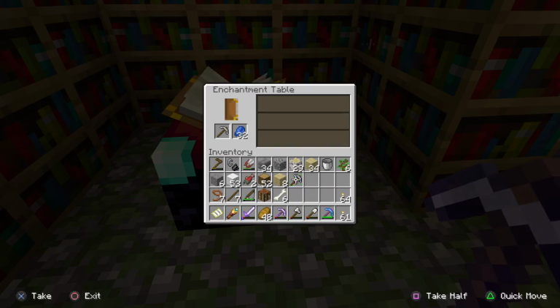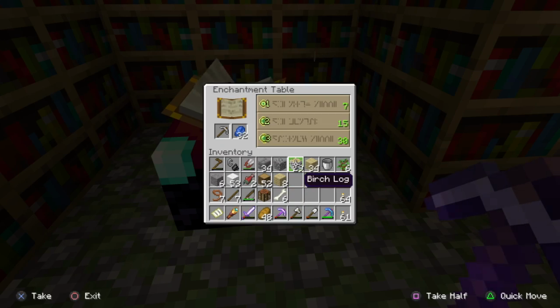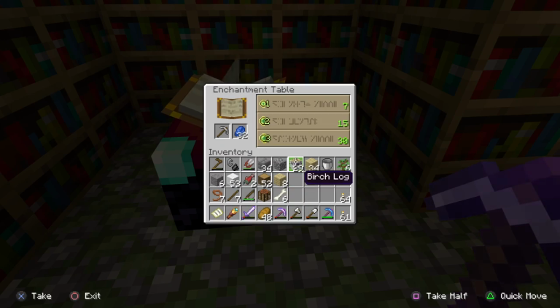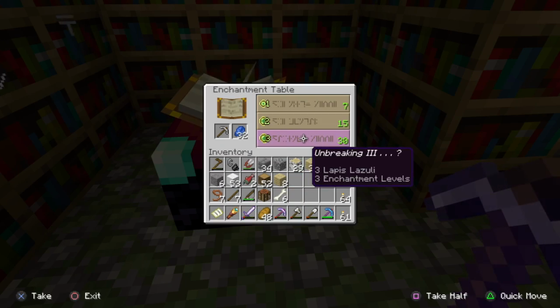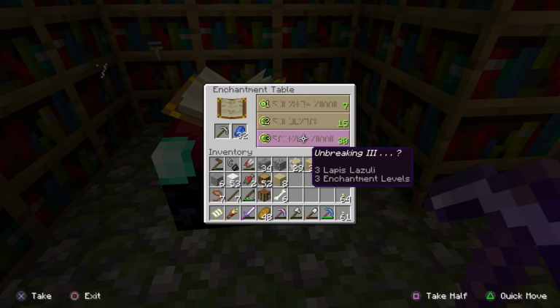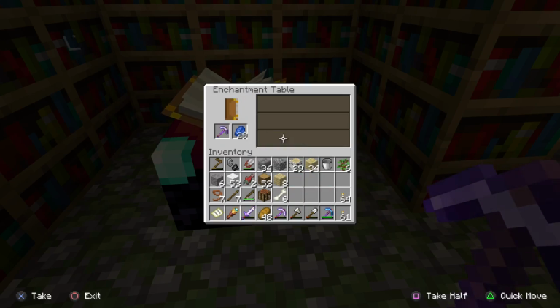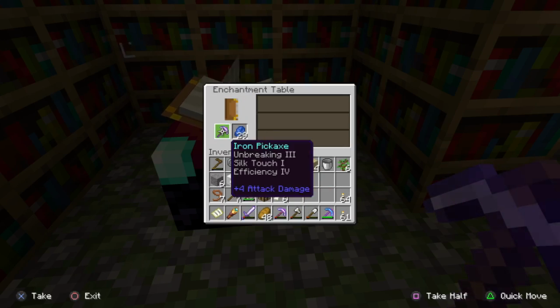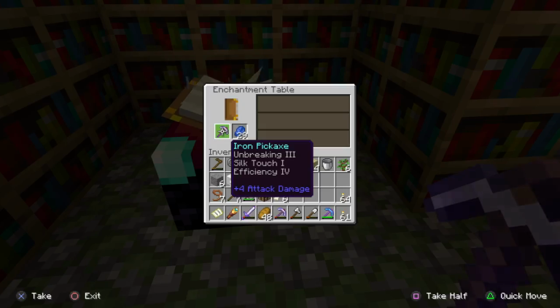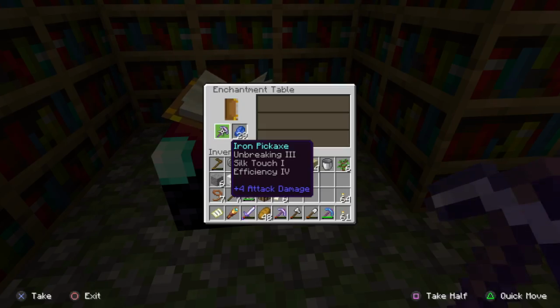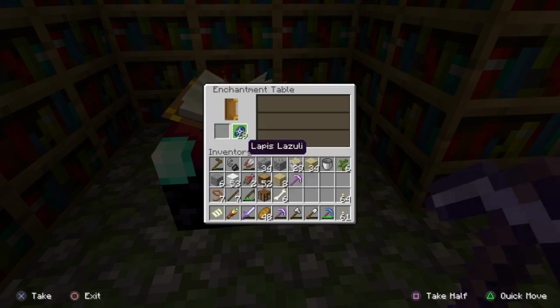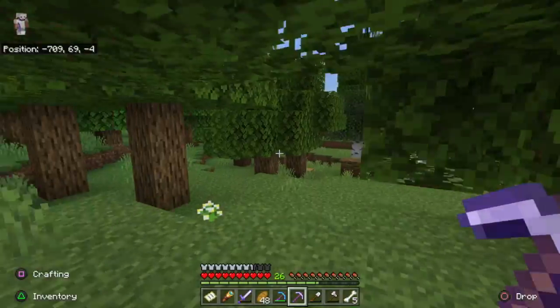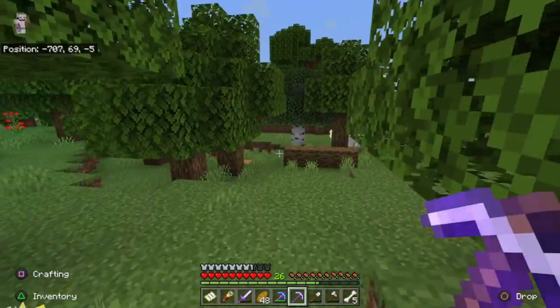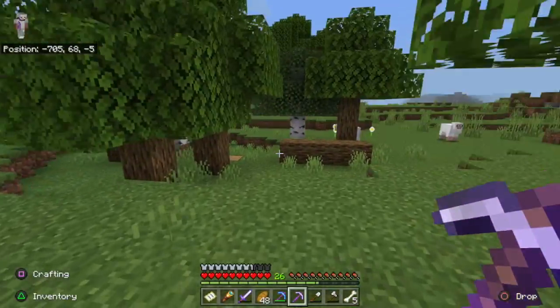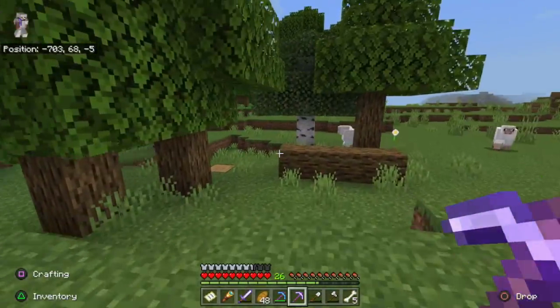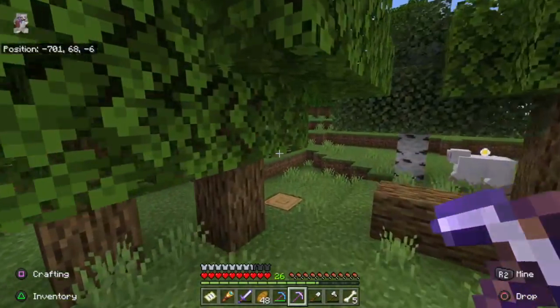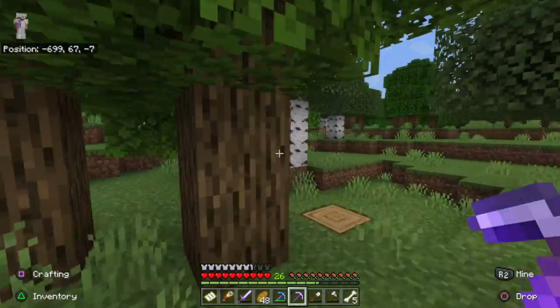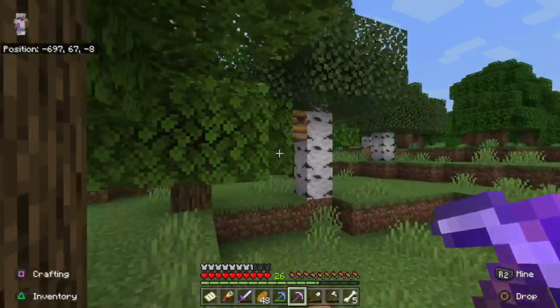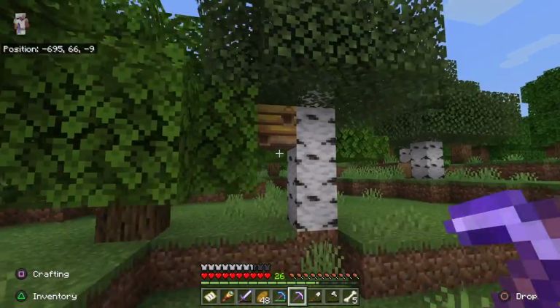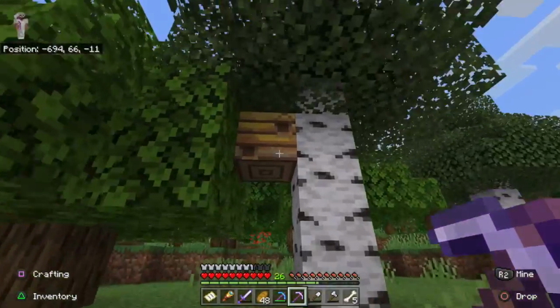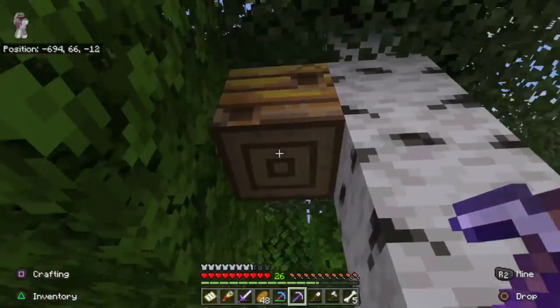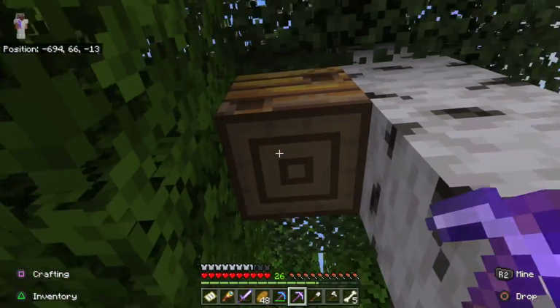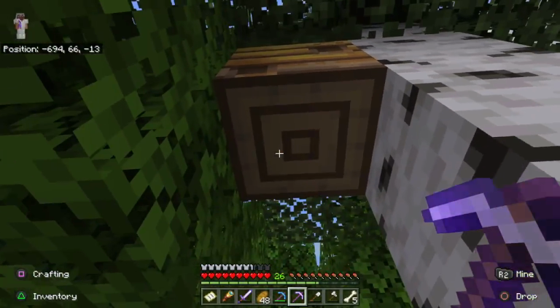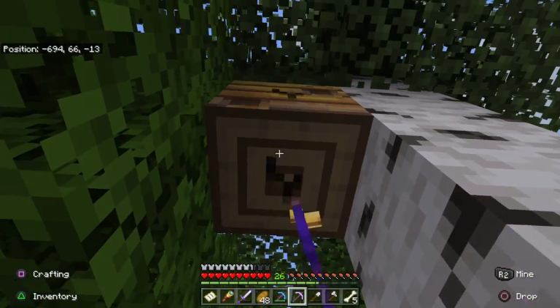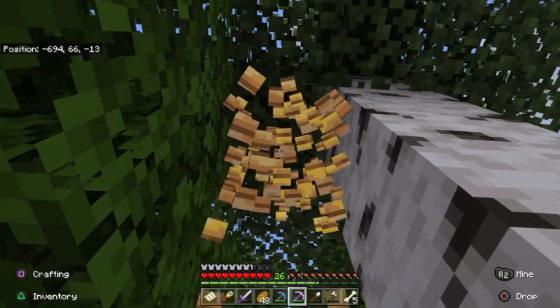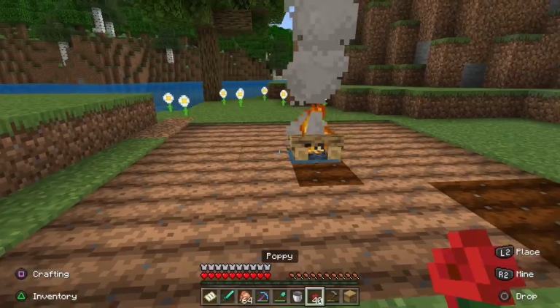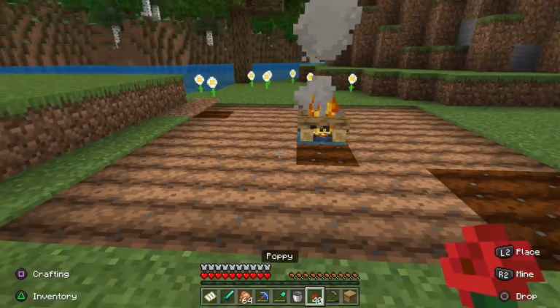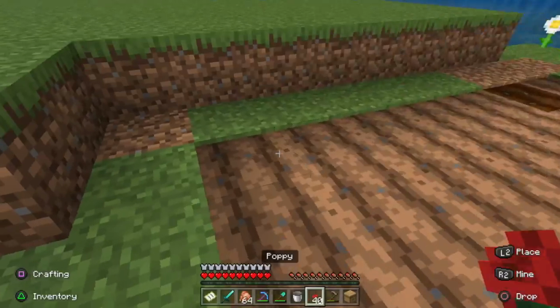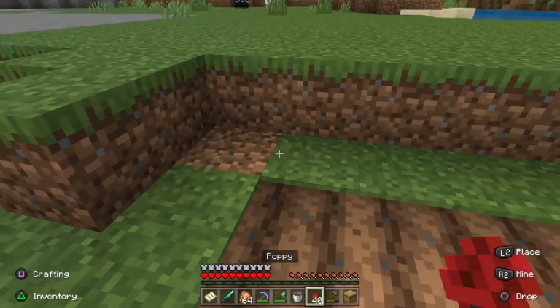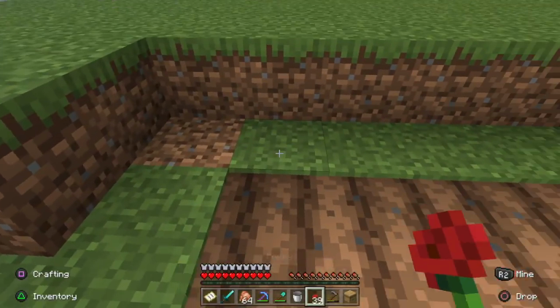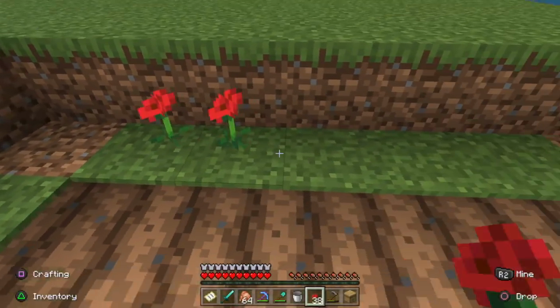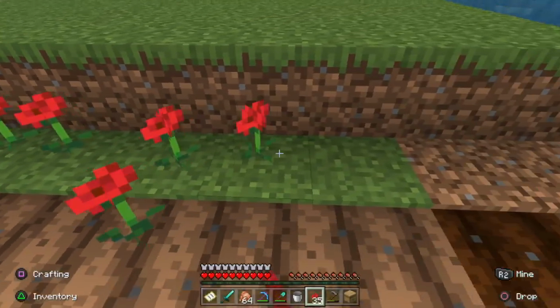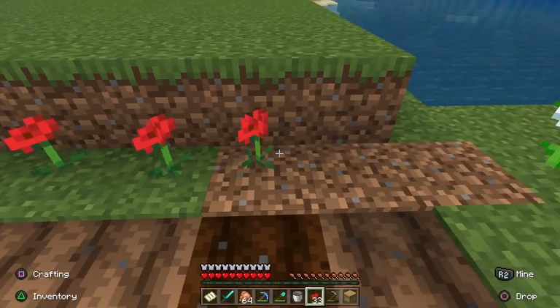The best way to harvest a bee nest is to use a tool with a silk touch enchantment, such as a pickaxe. You want to observe the bees for a minute and wait for them all to return to the nest before you try to pick it up. If some bees are still outside the nest when you pick it up, they may try and attack you.